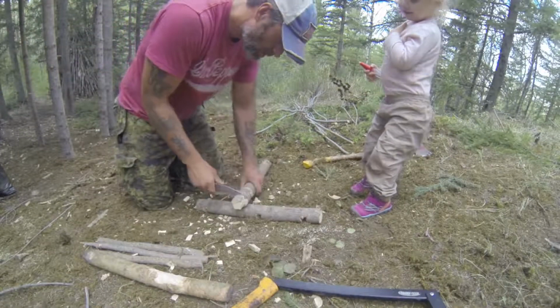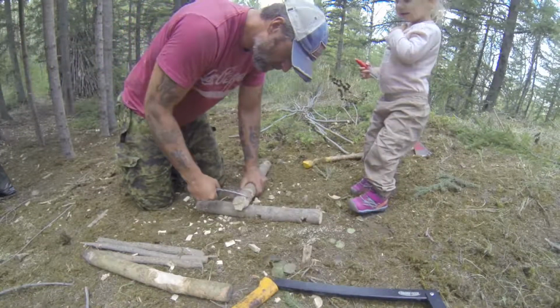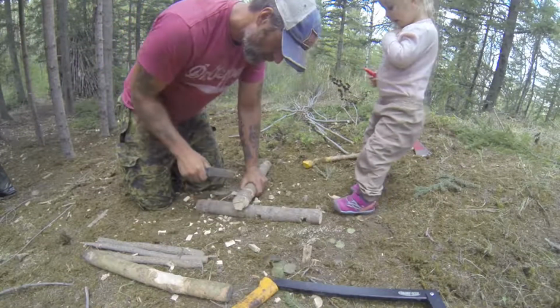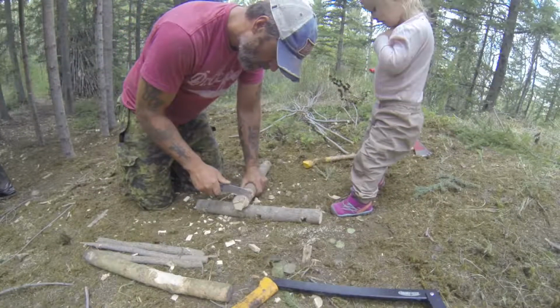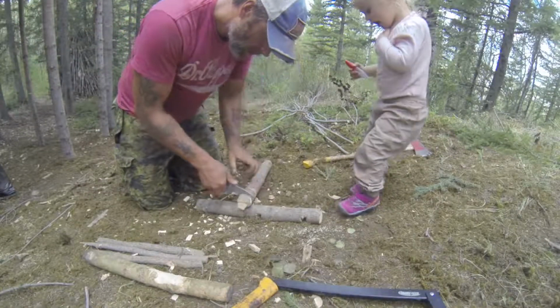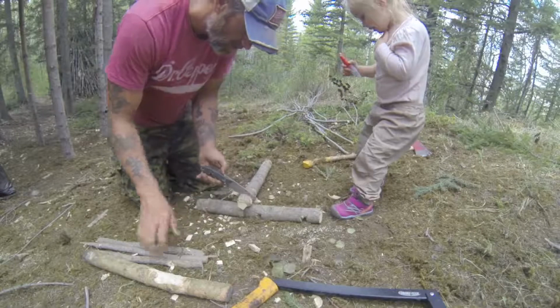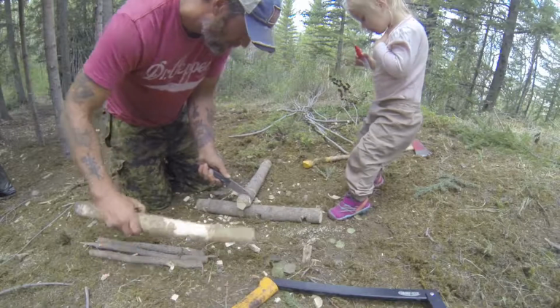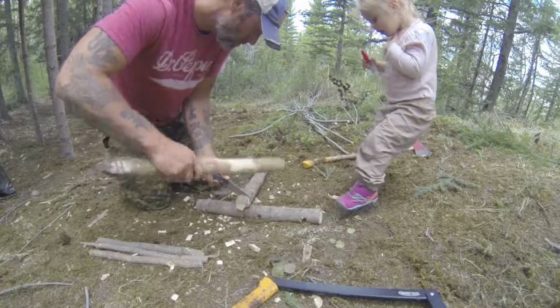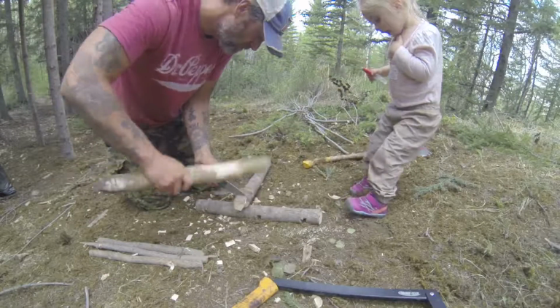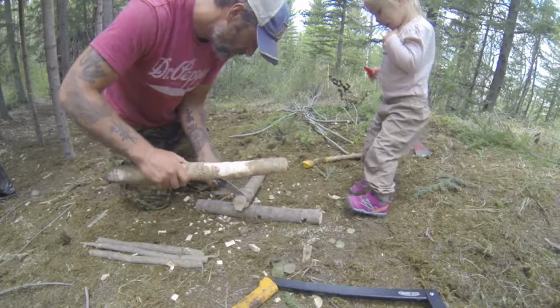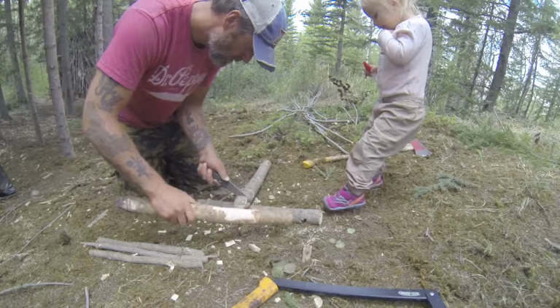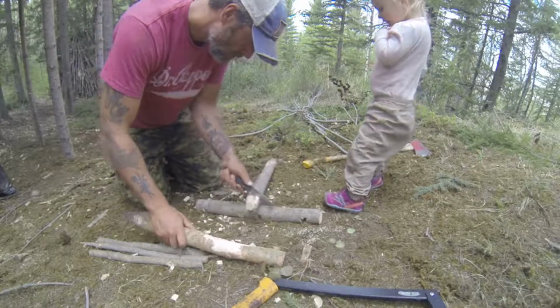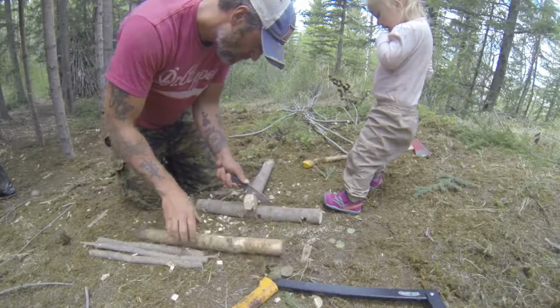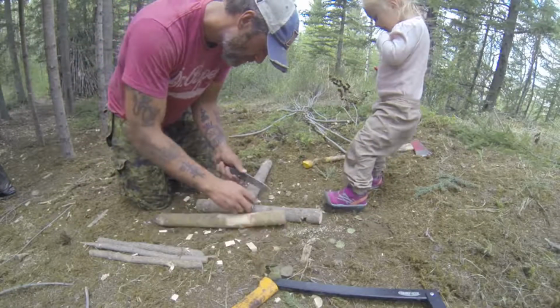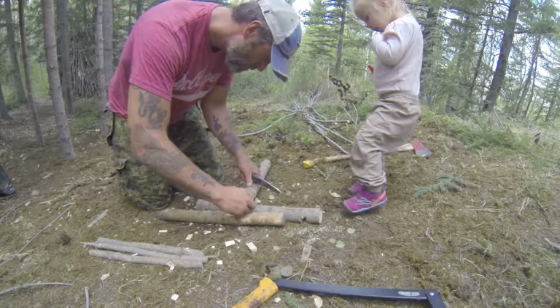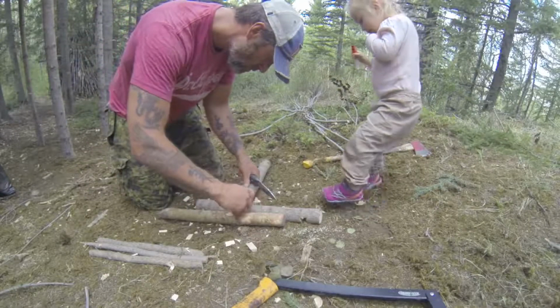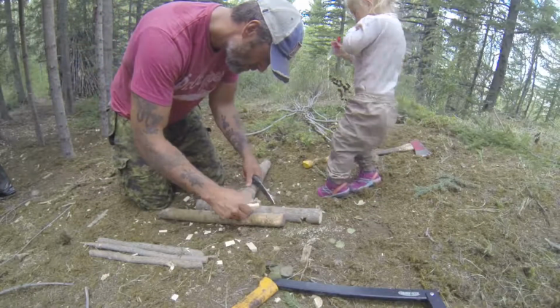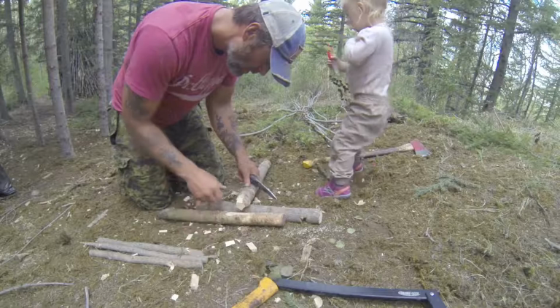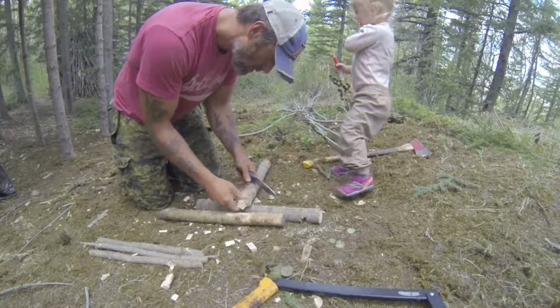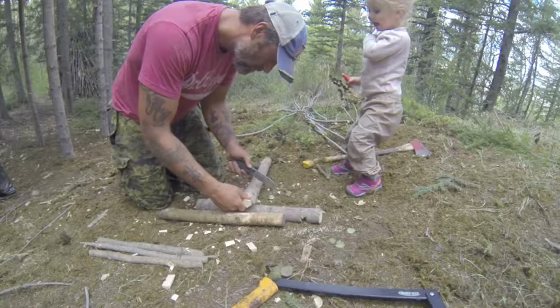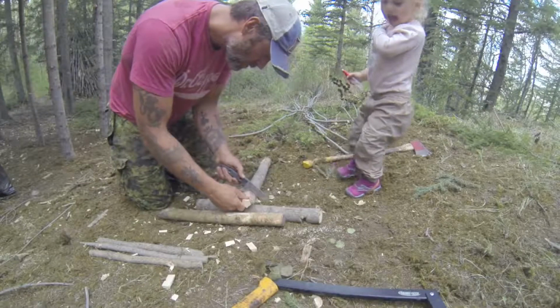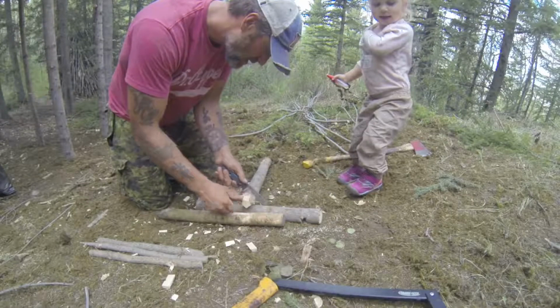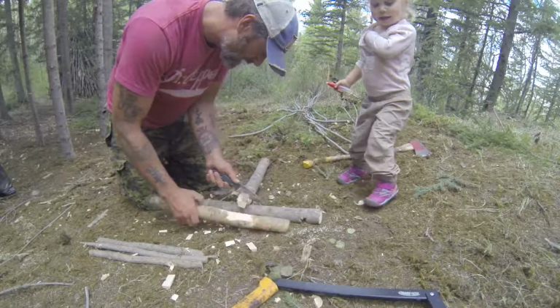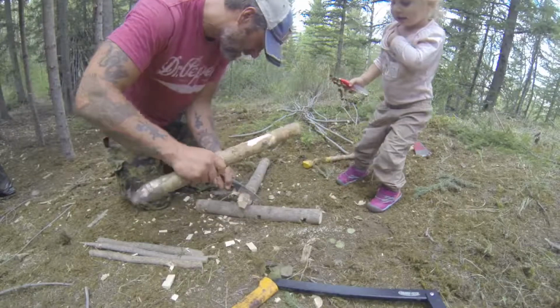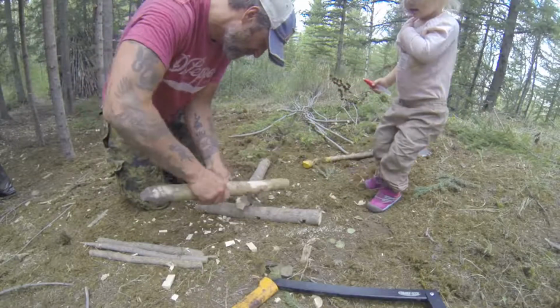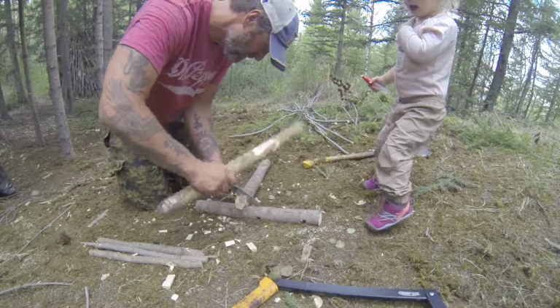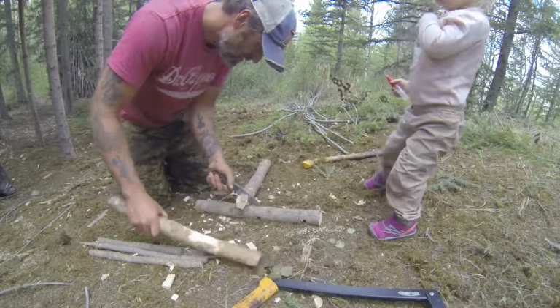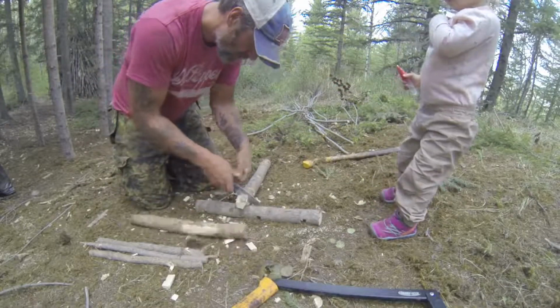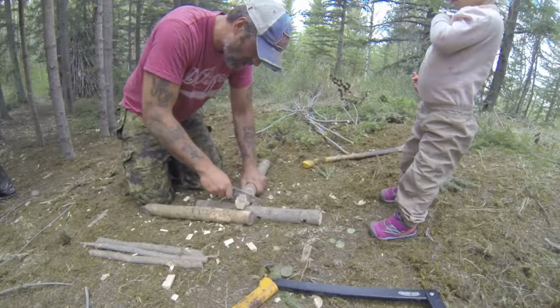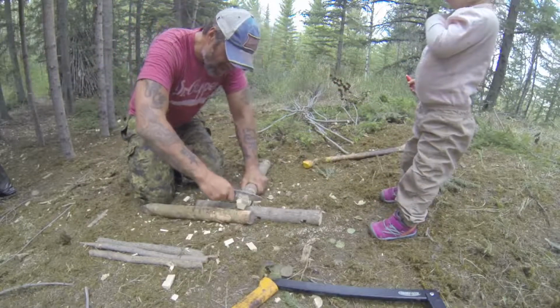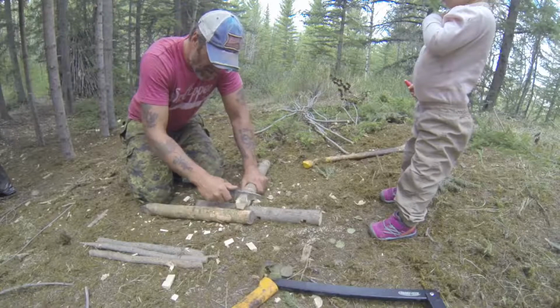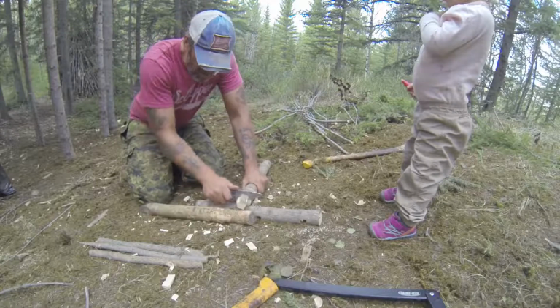Daddy, daddy, dad — there's a baby calling. Oh, there are pesky knots. That's the knots — it's hard to get through.